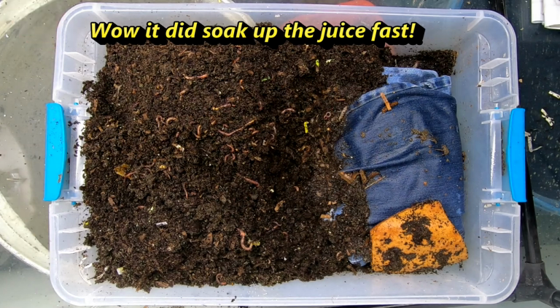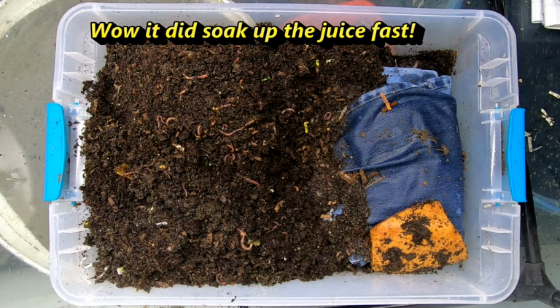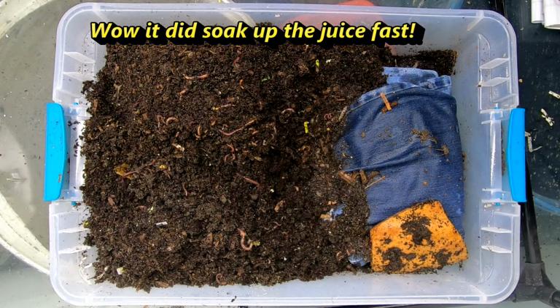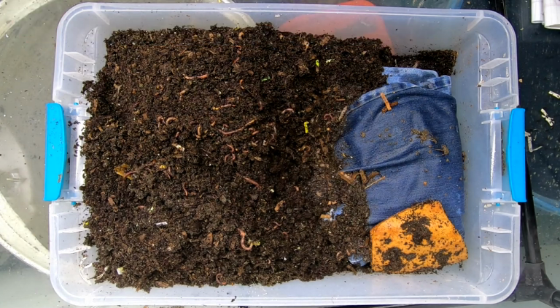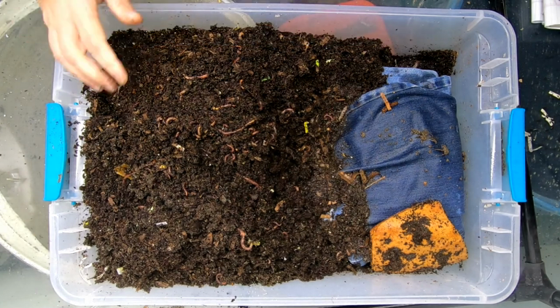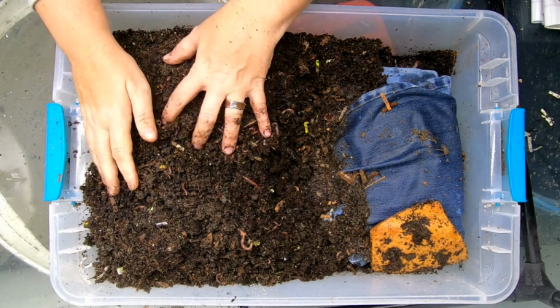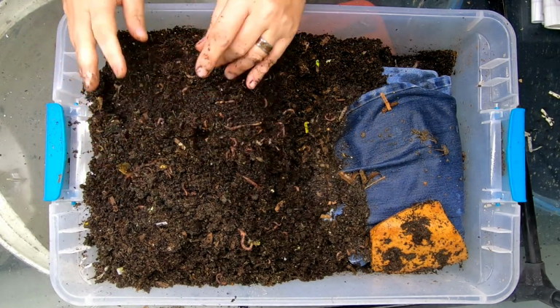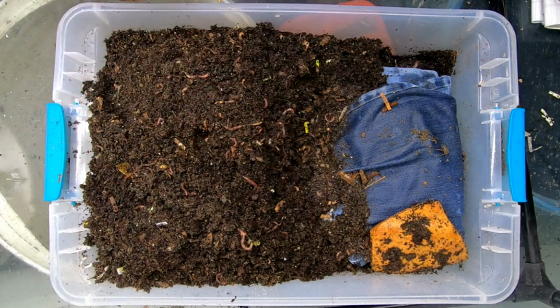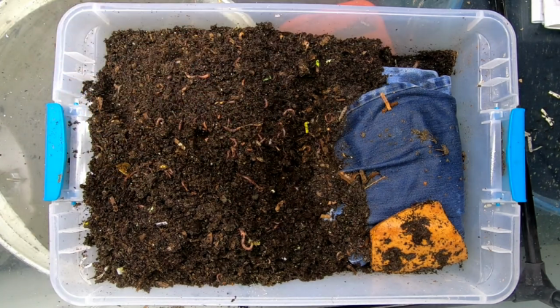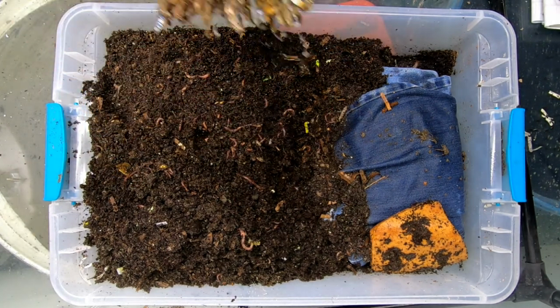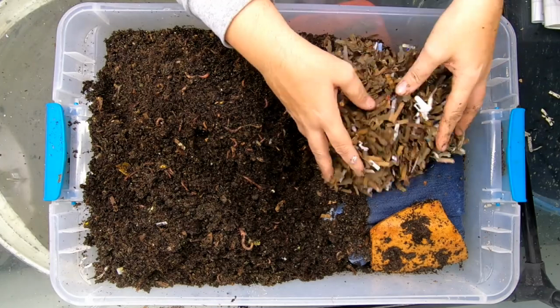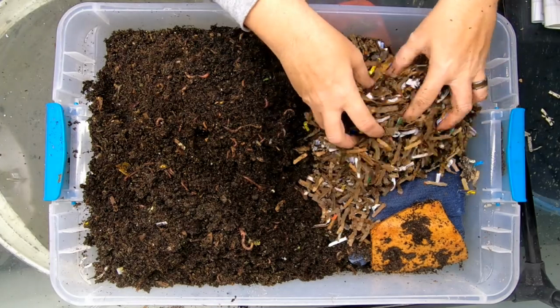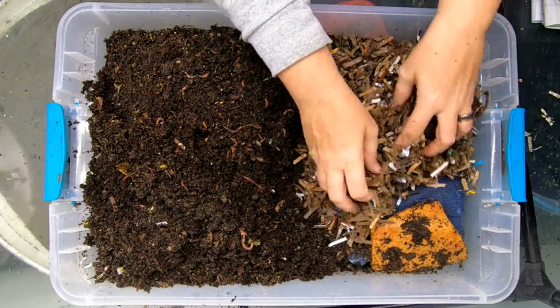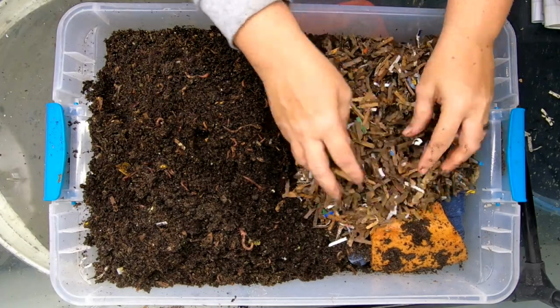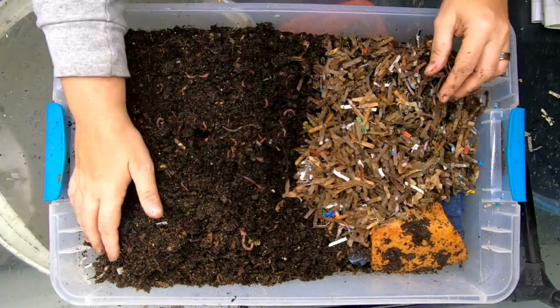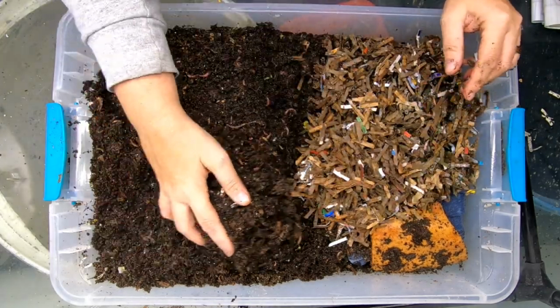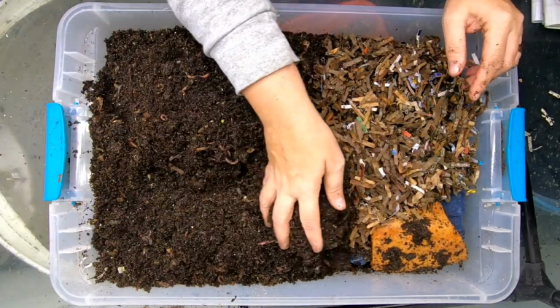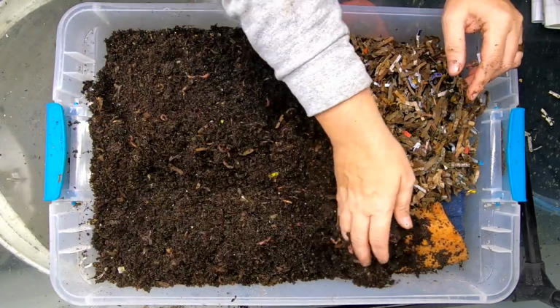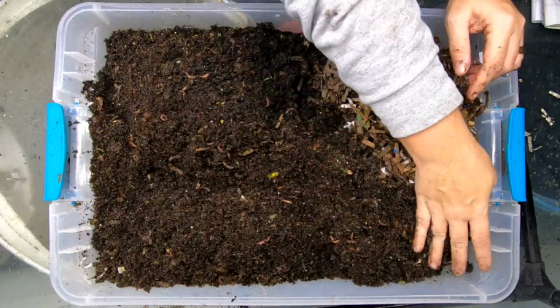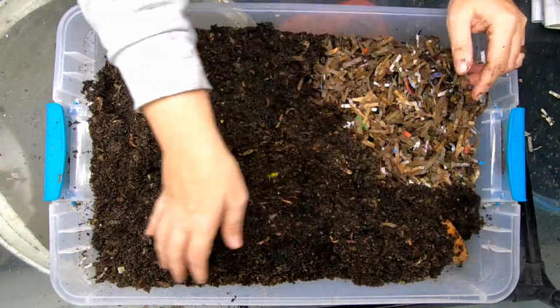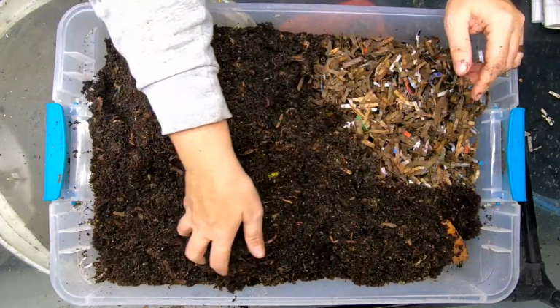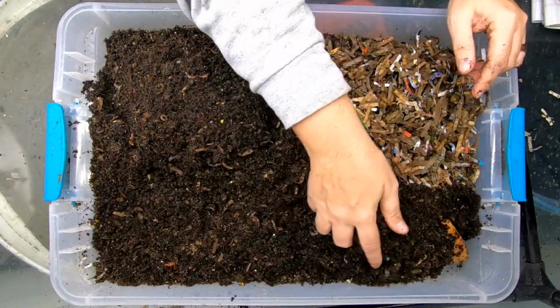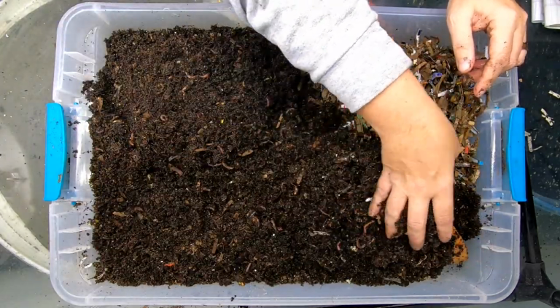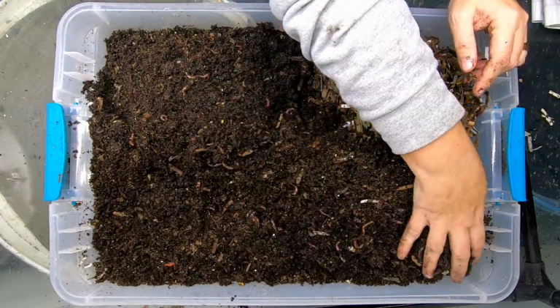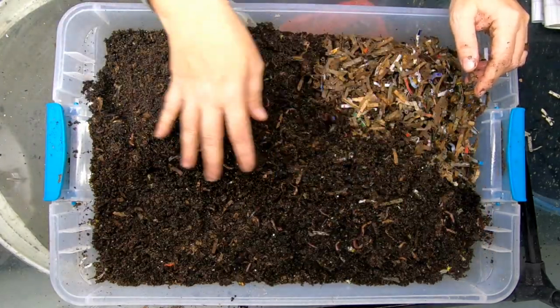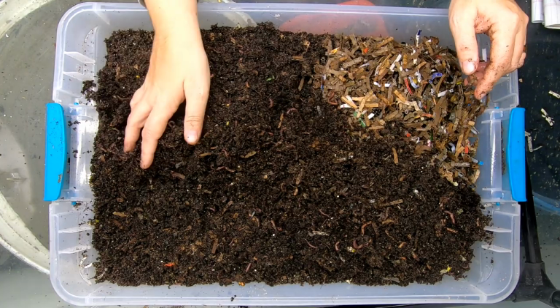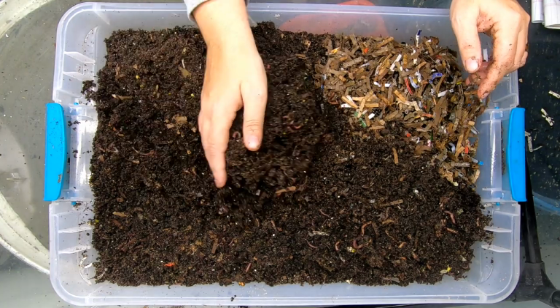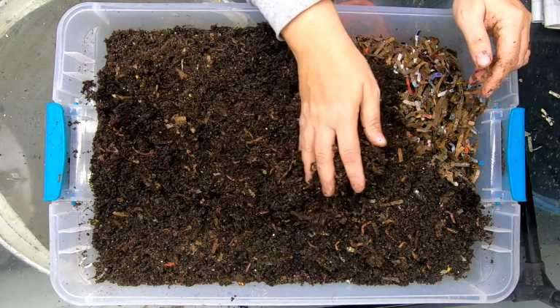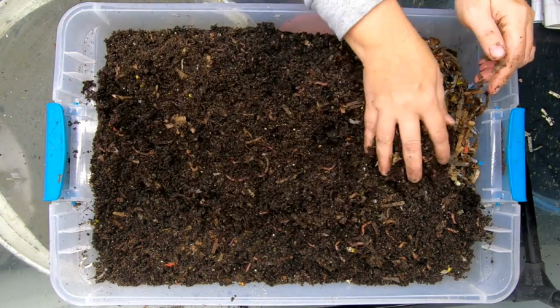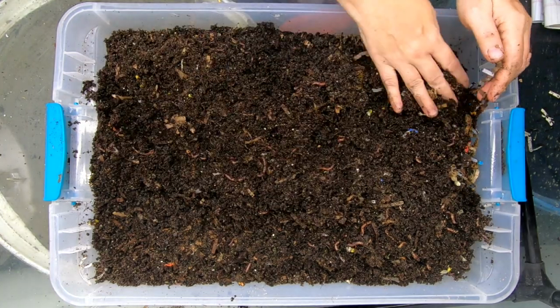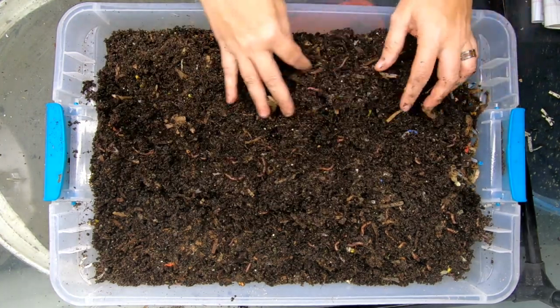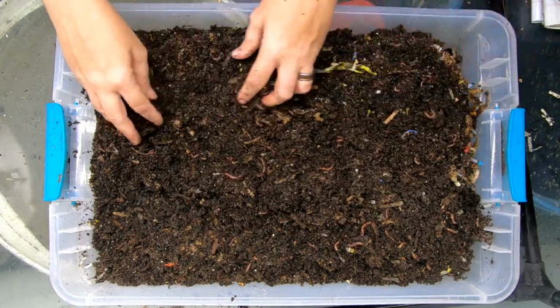It's quite a bit of material. The bin is already rather full, so I don't want to give it a lot of bedding. And those blue jeans are currently taking up quite a bit of space.